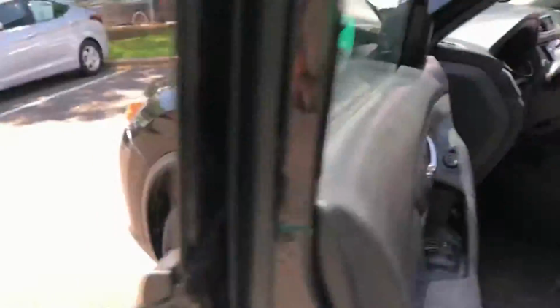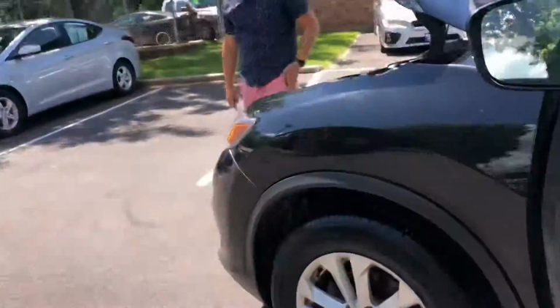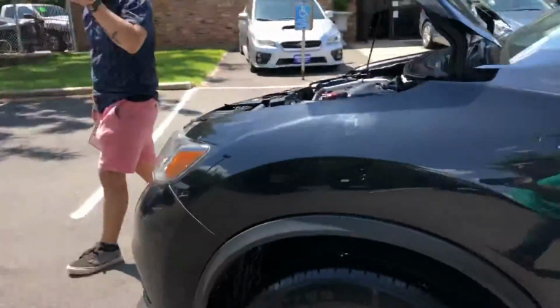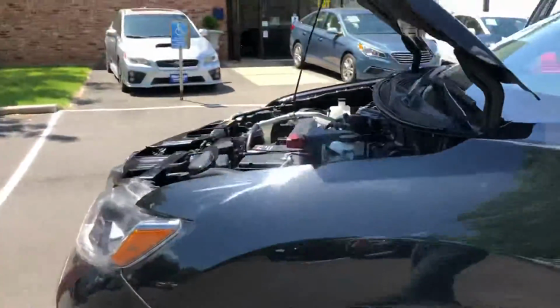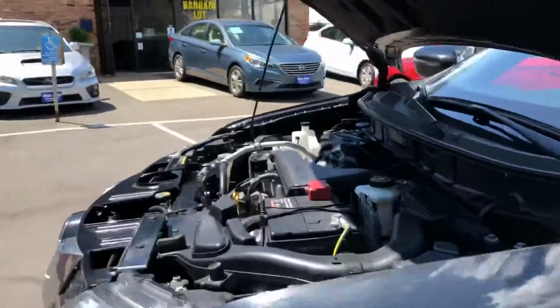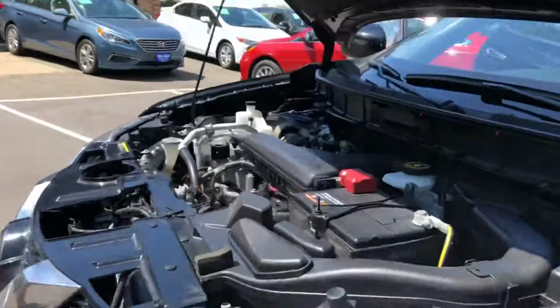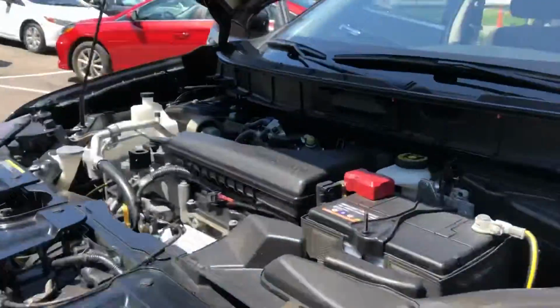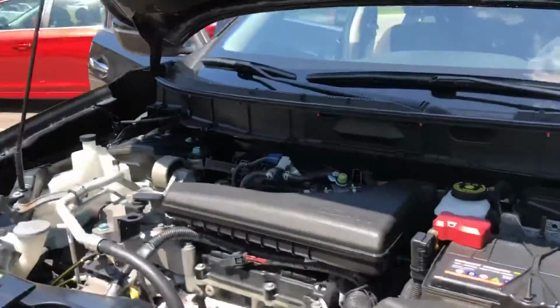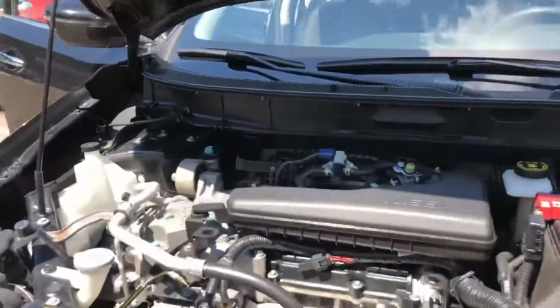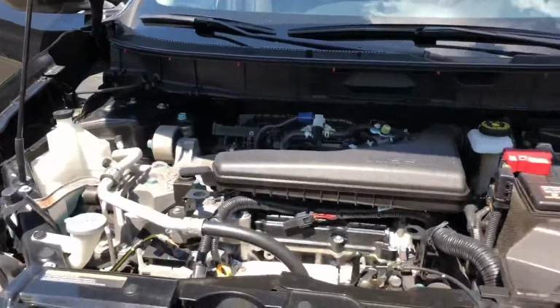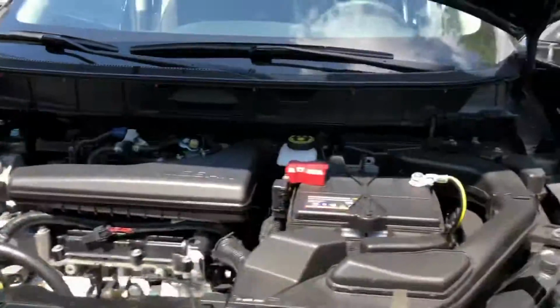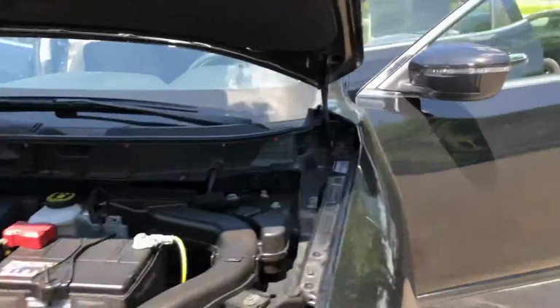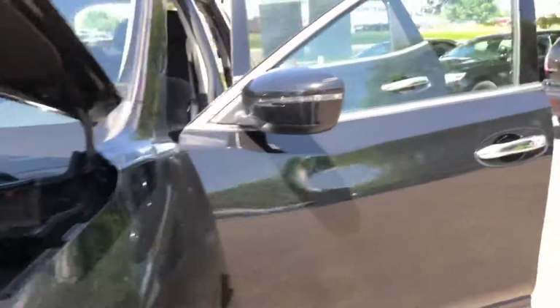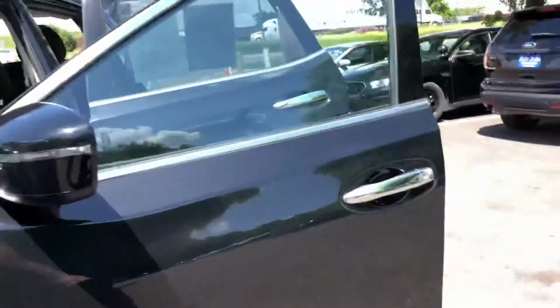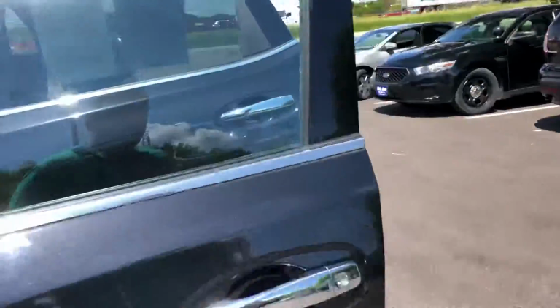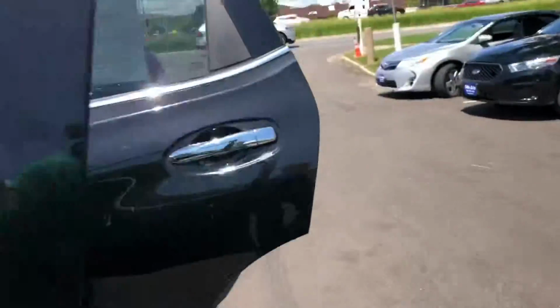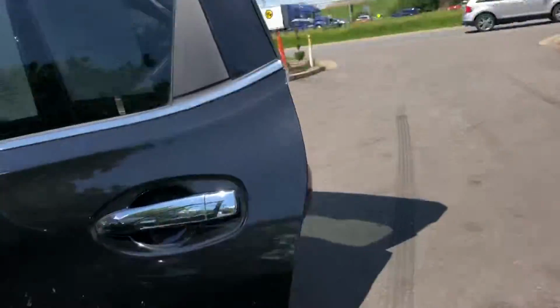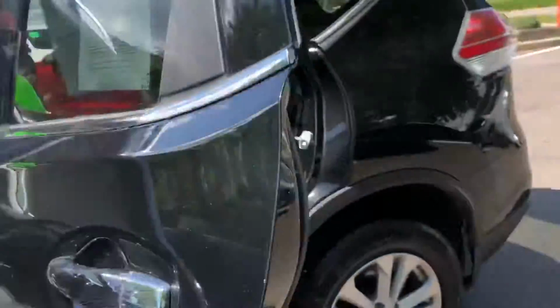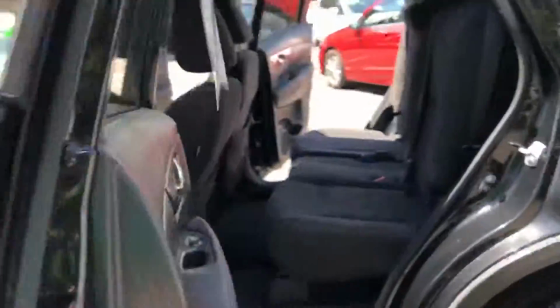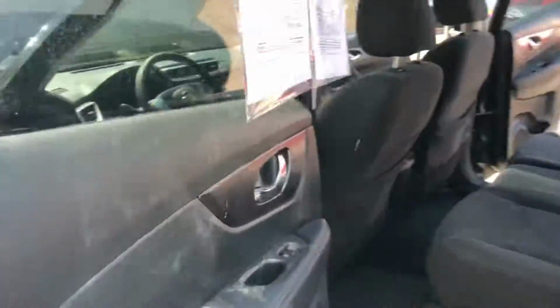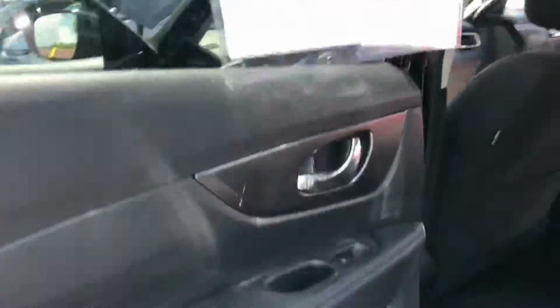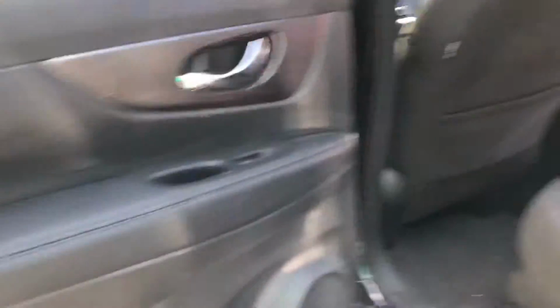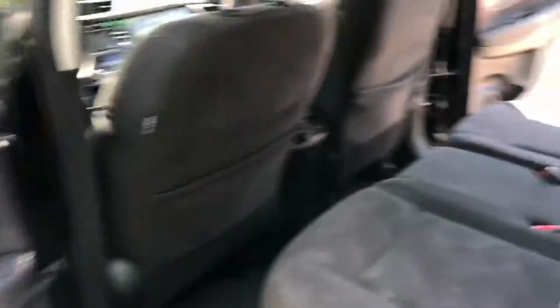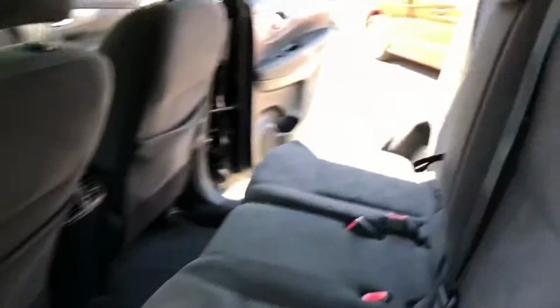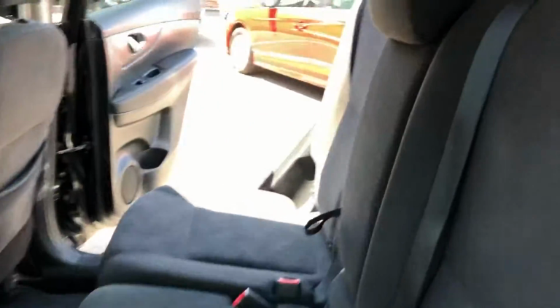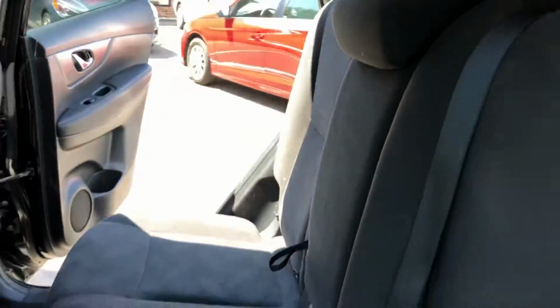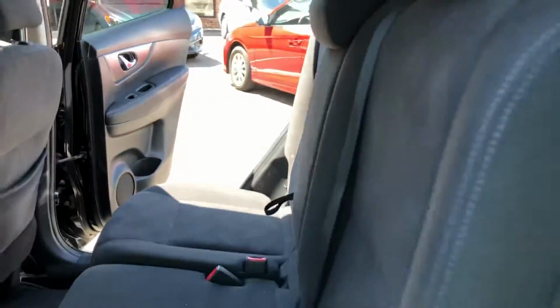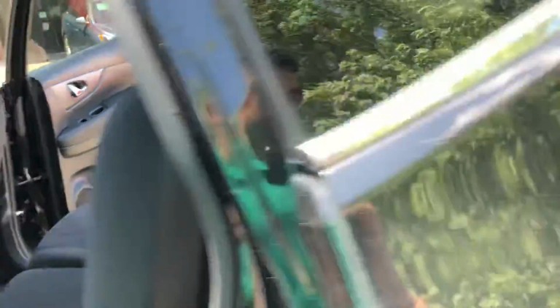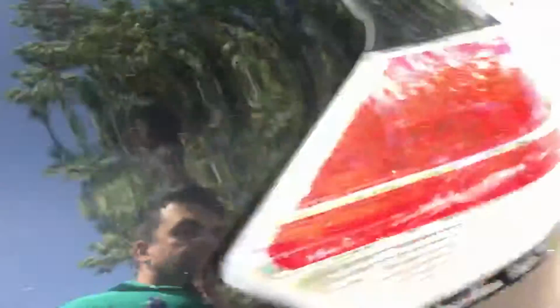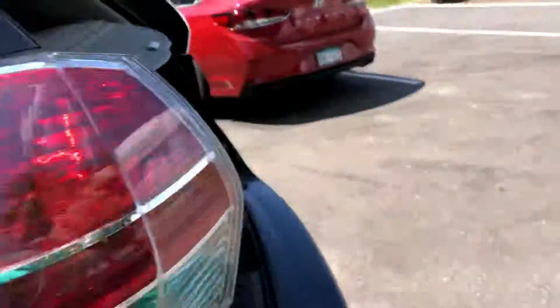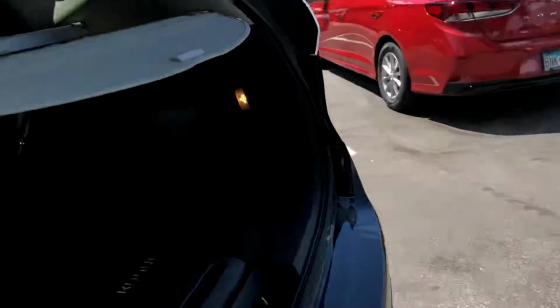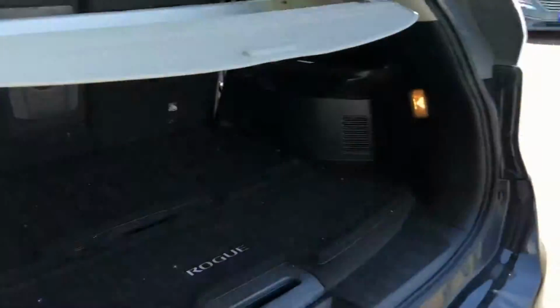This vehicle just came into us, we haven't had a chance to detail it, but as you can see, this vehicle's clean folks. Let's take a look at the back — five-passenger vehicle, generous trunk space.